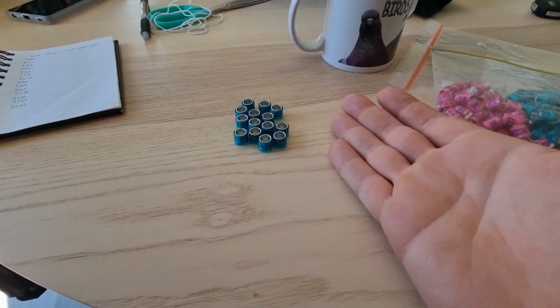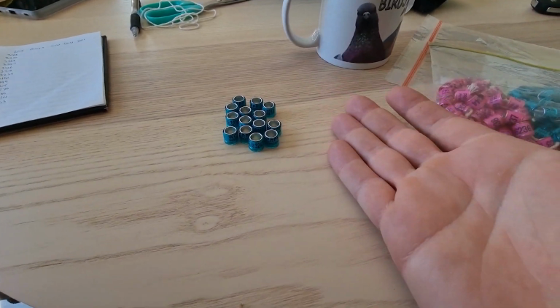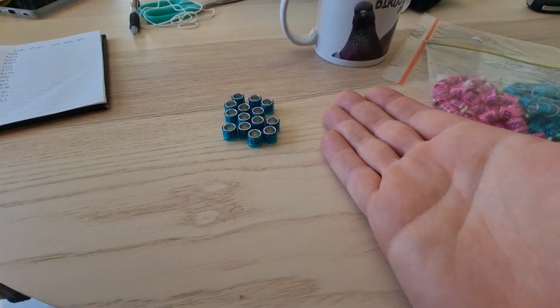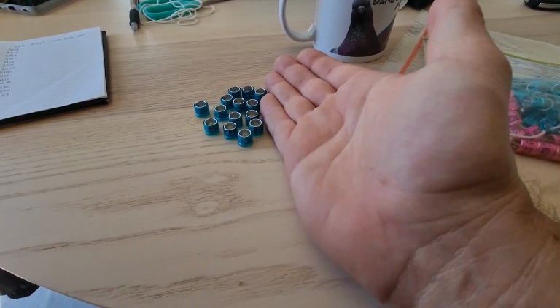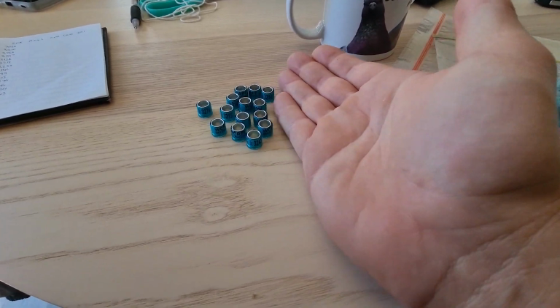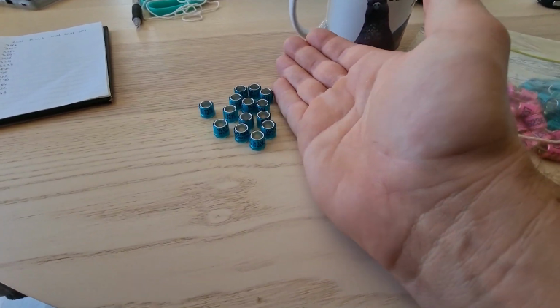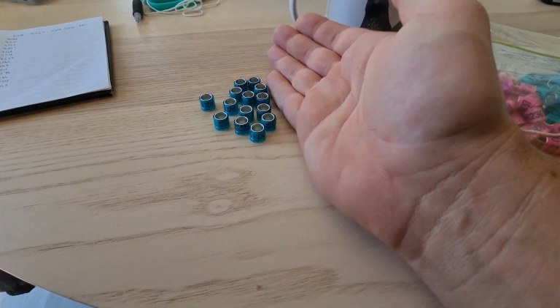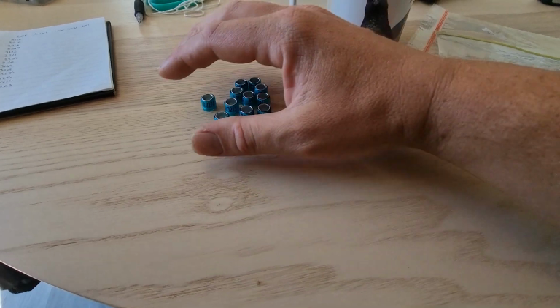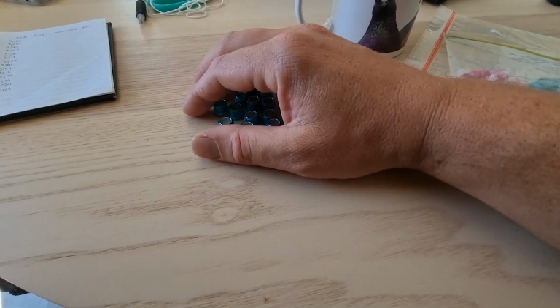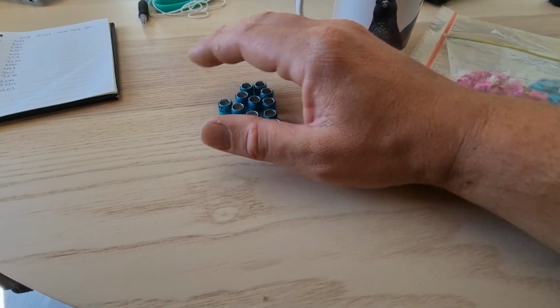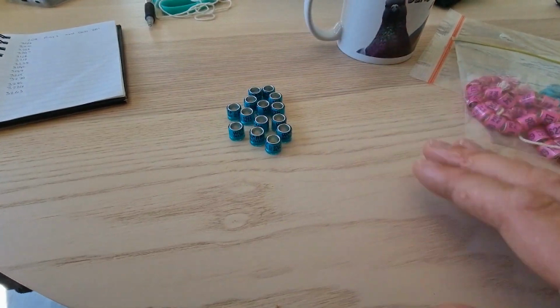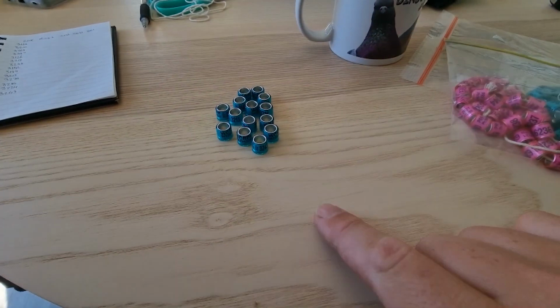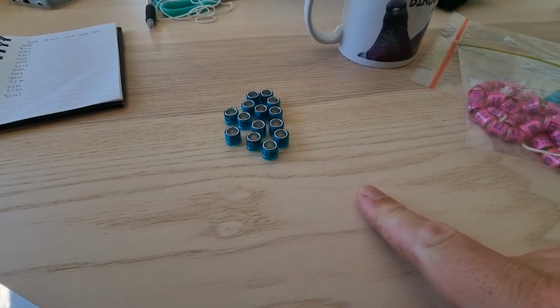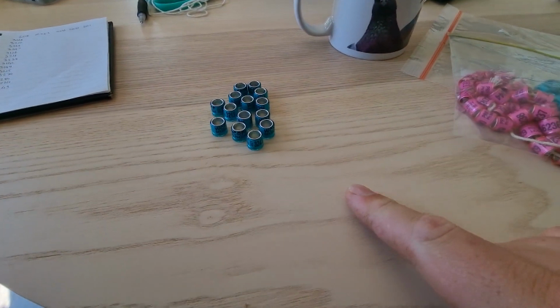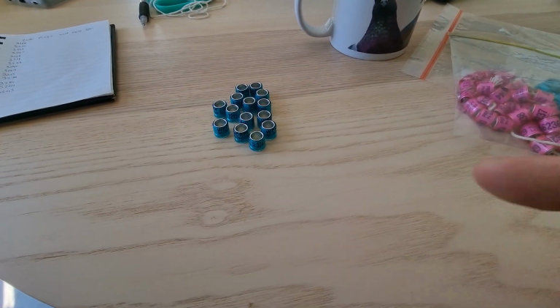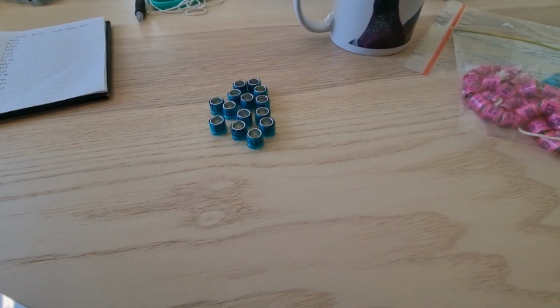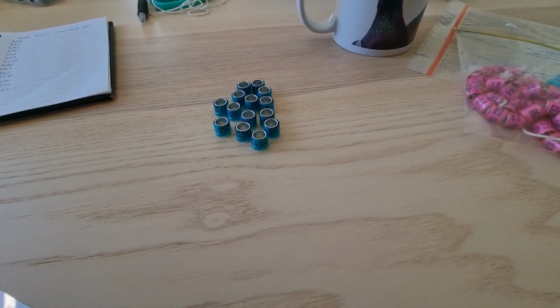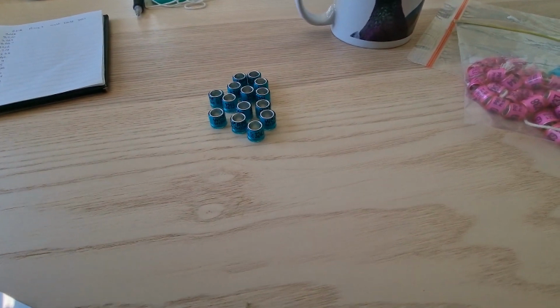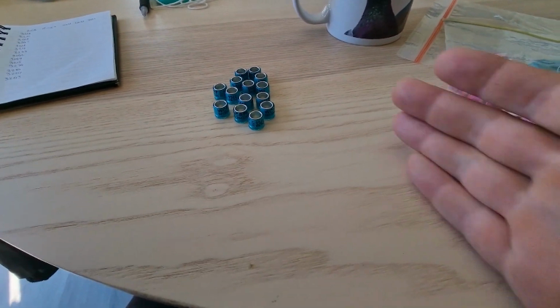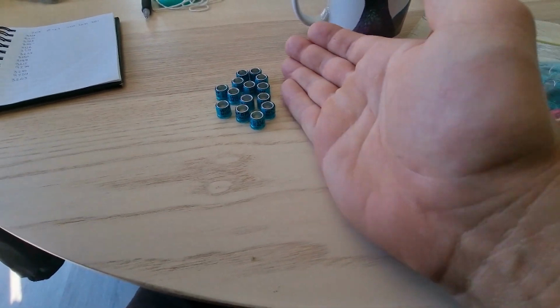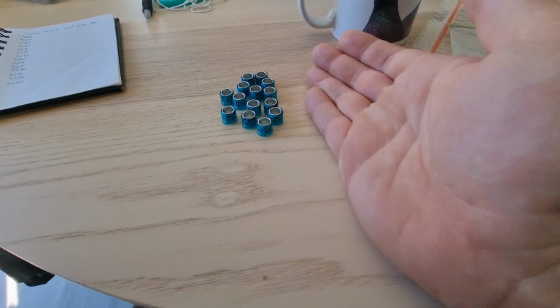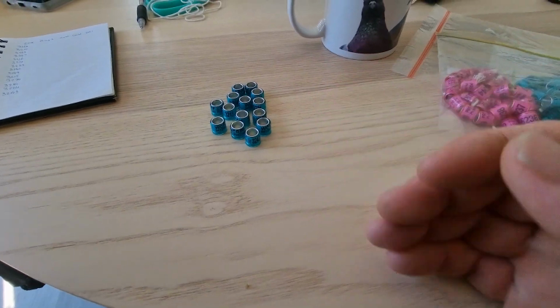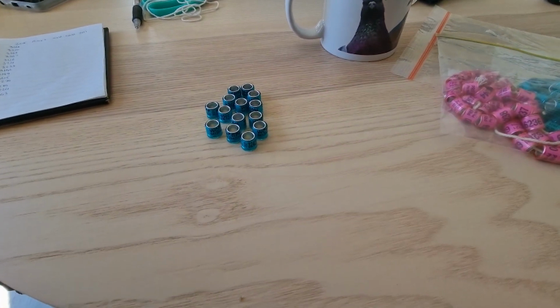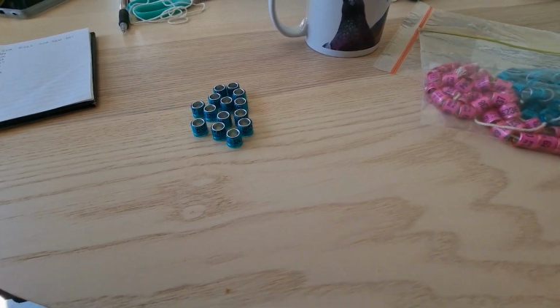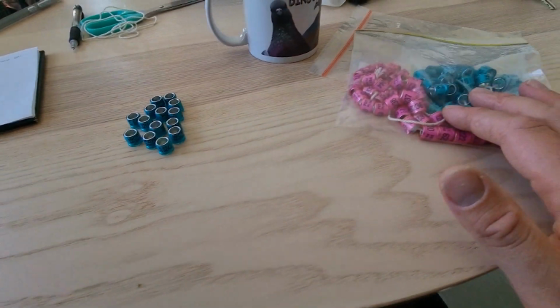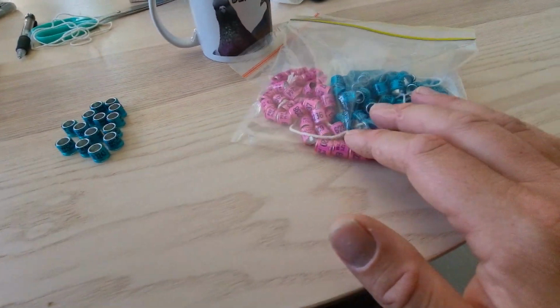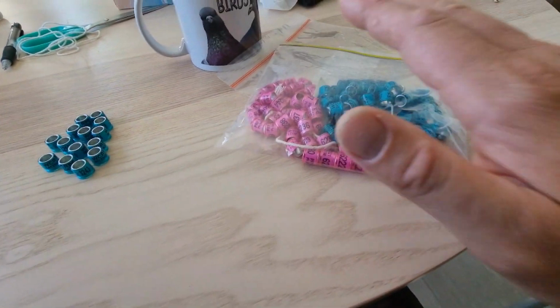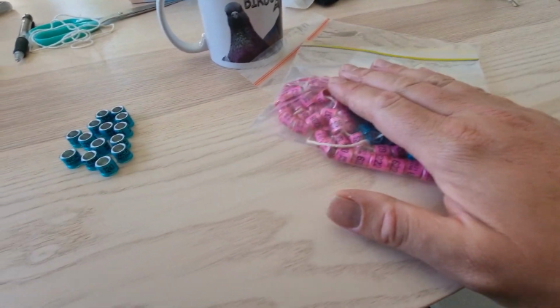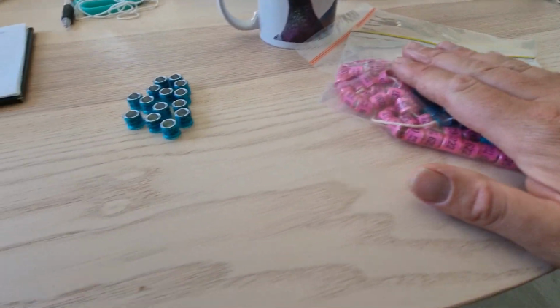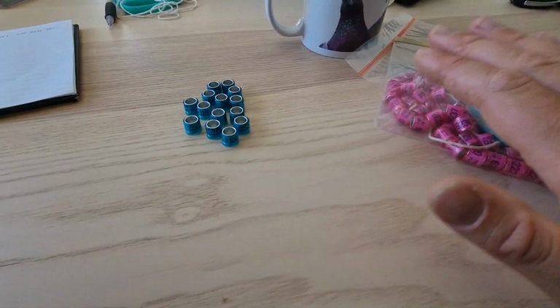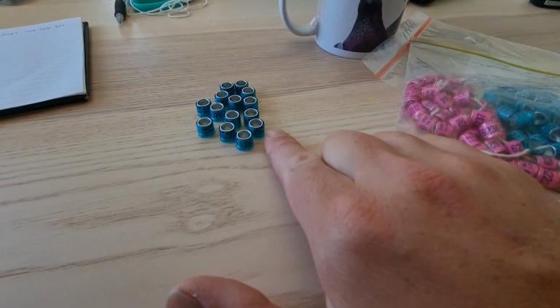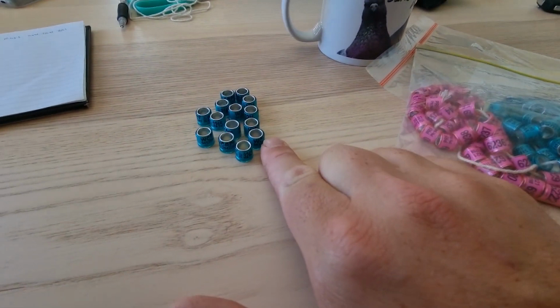It would be fantastic to even get seven birds that make it to both of those races. I think it'll be around about 480 kilometres, which is going to be fine for my birds. It's going to be interesting.